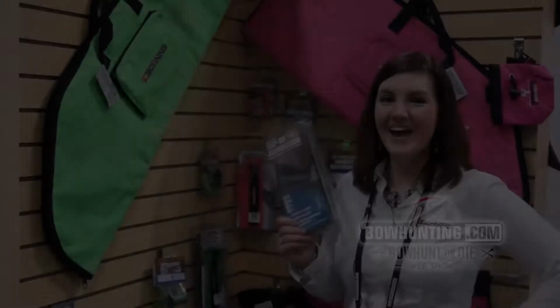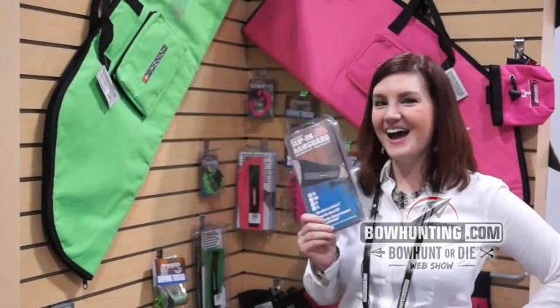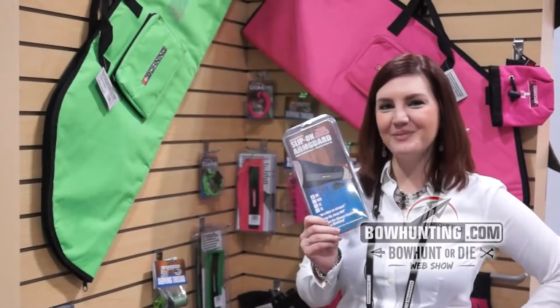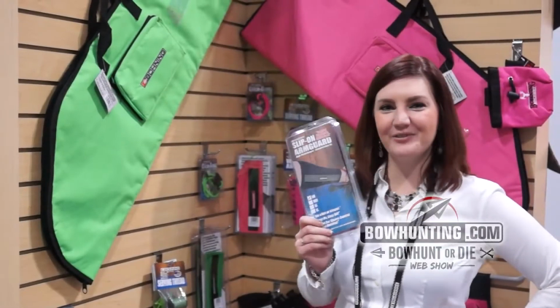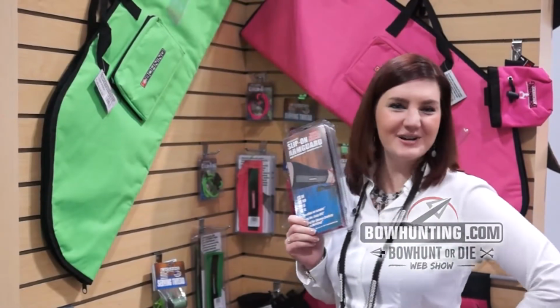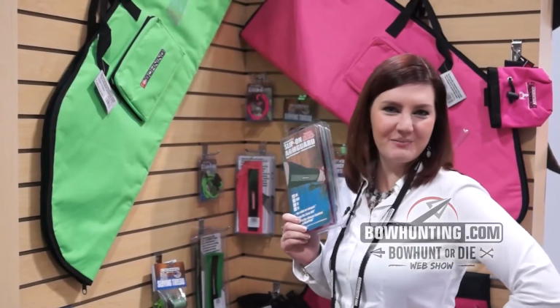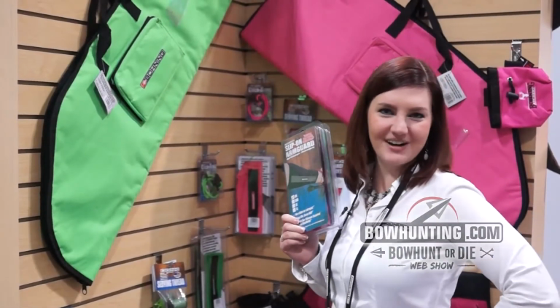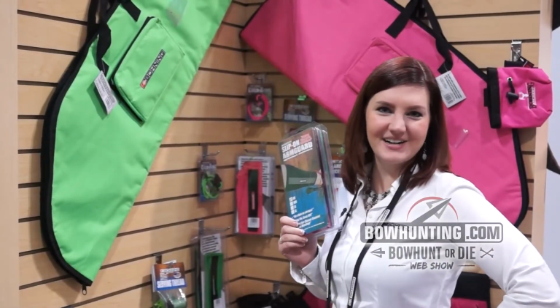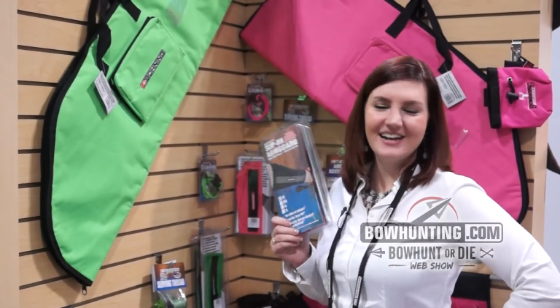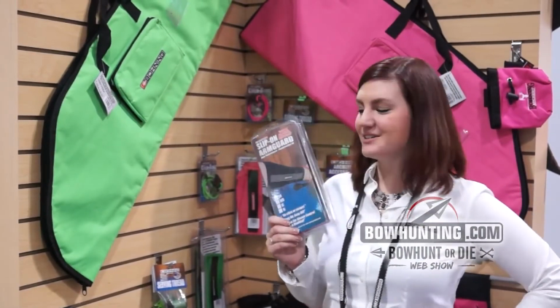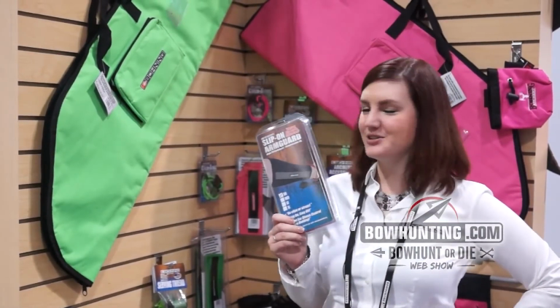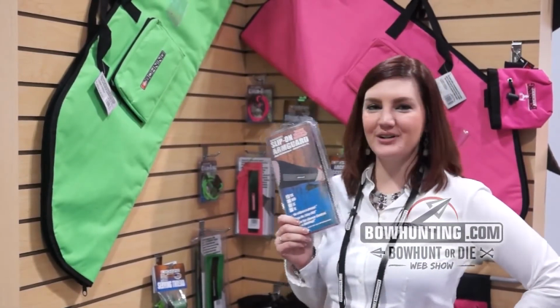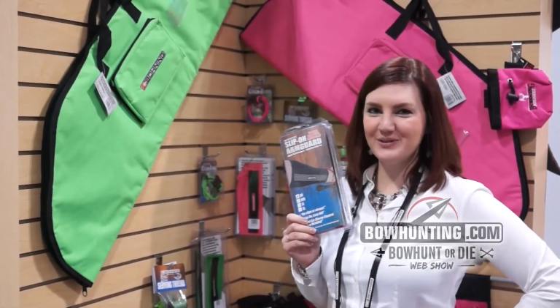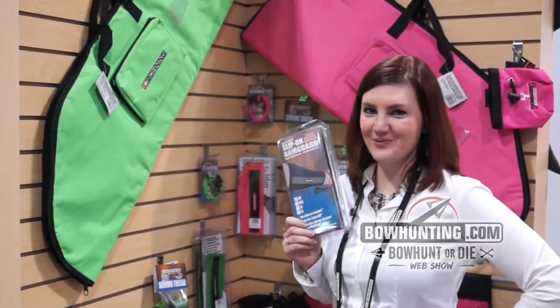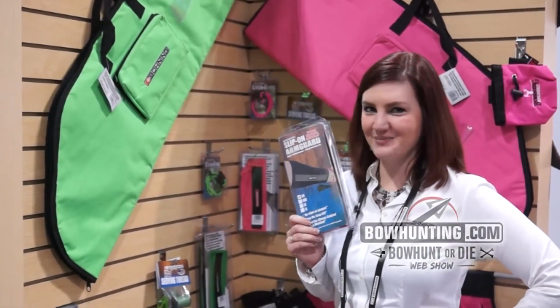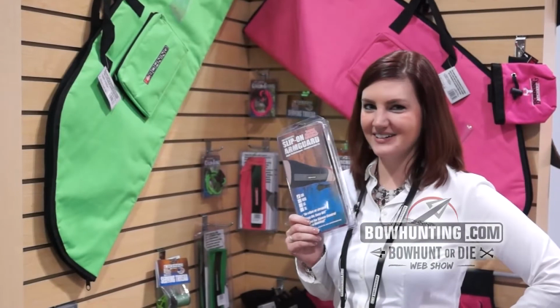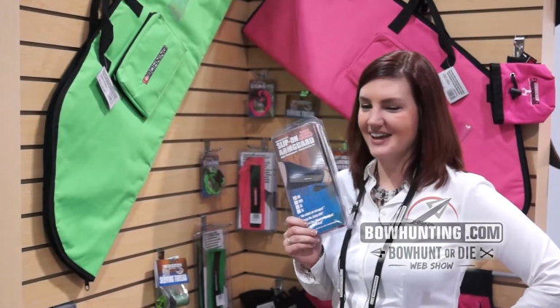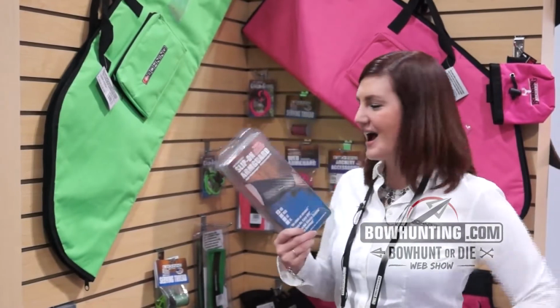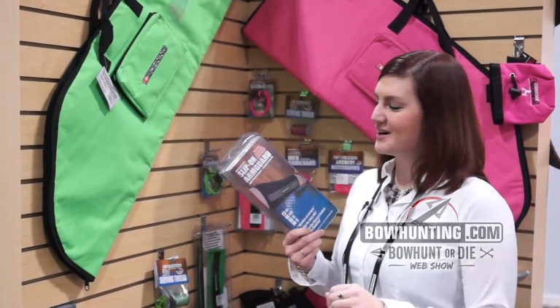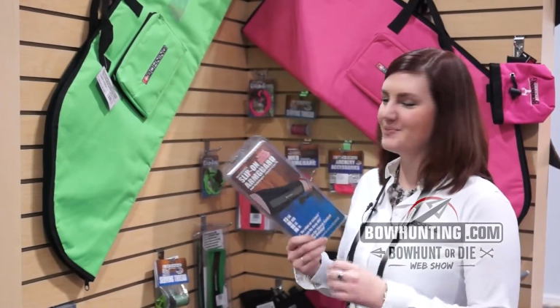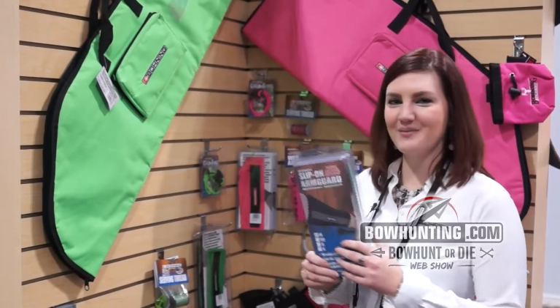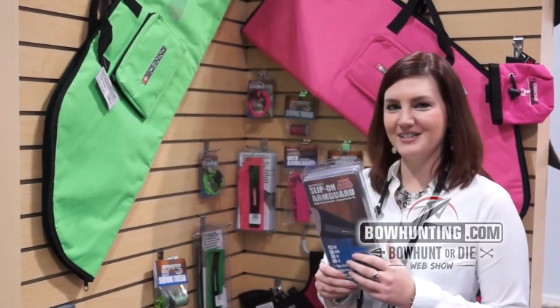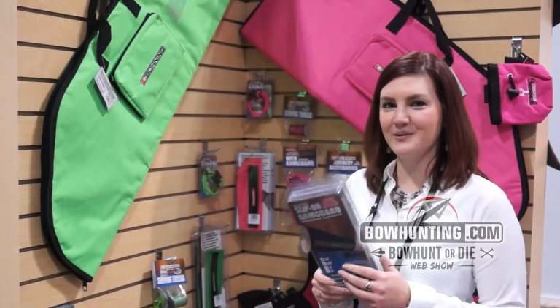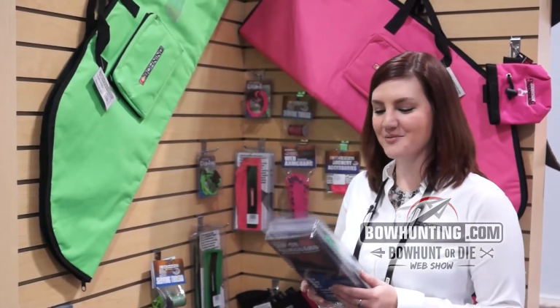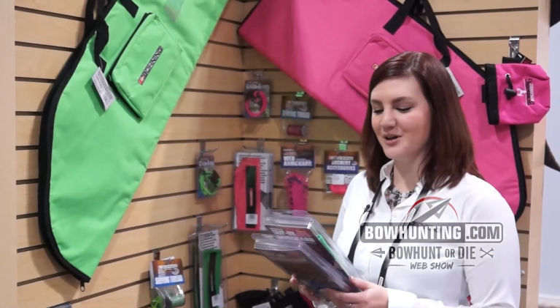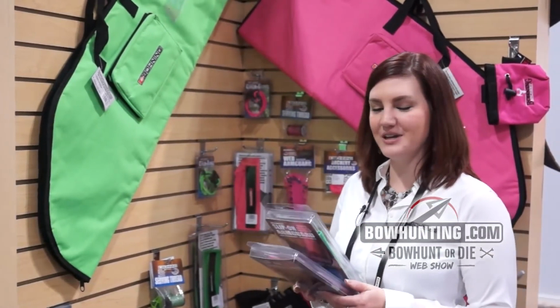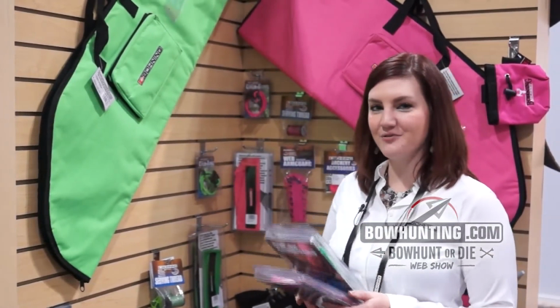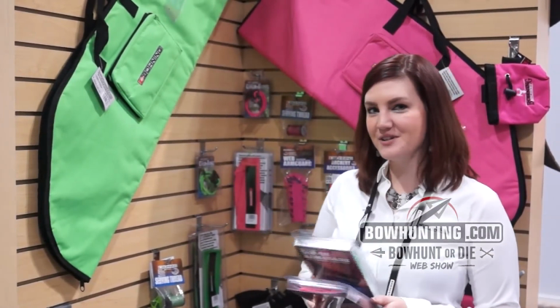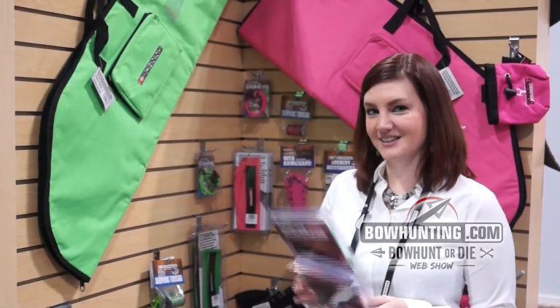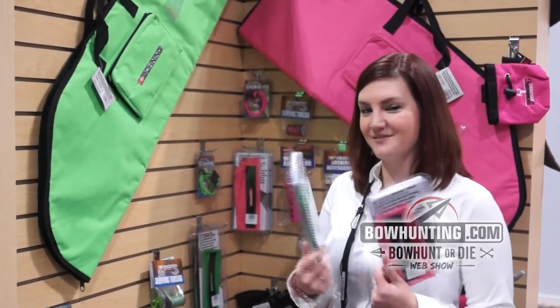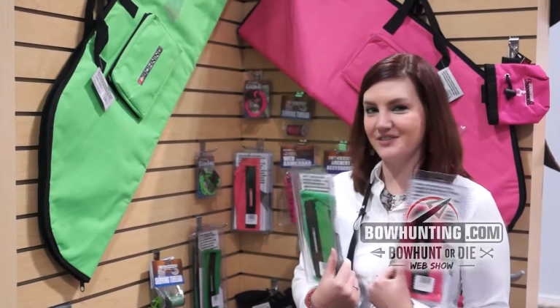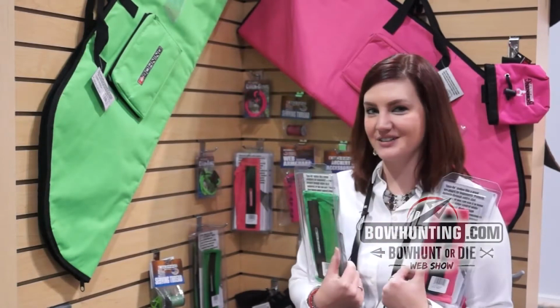Hi, I'm Katie Fricker at Boning Archery, here to introduce our new 2014 products. I have our slip-on arm guards here, available in four different sizes and five different colors.